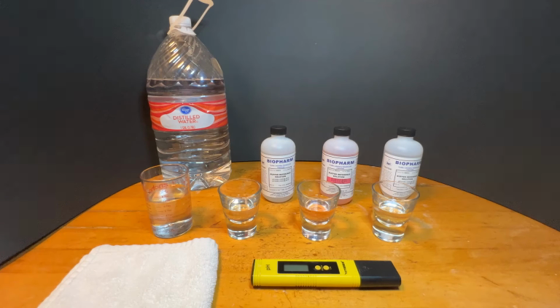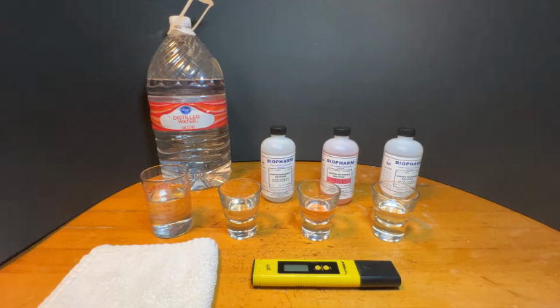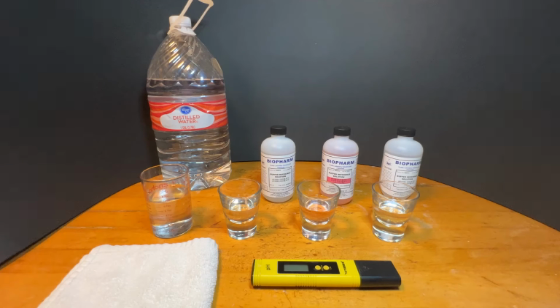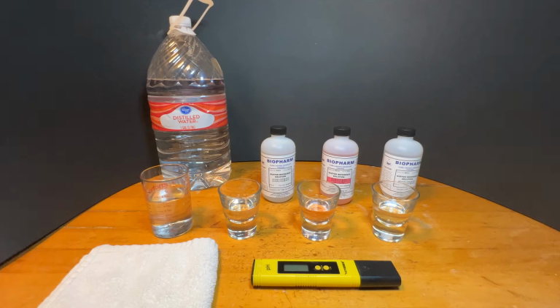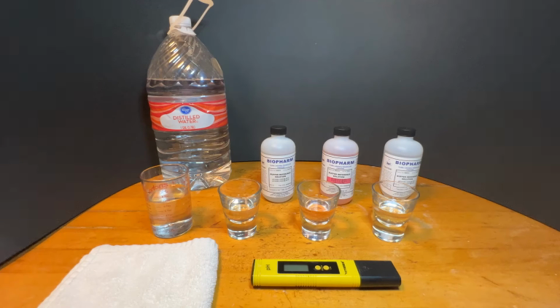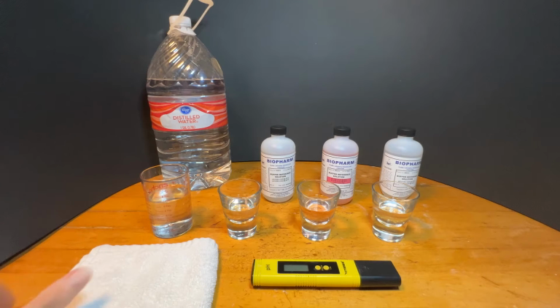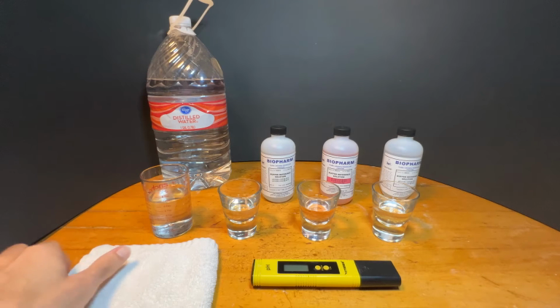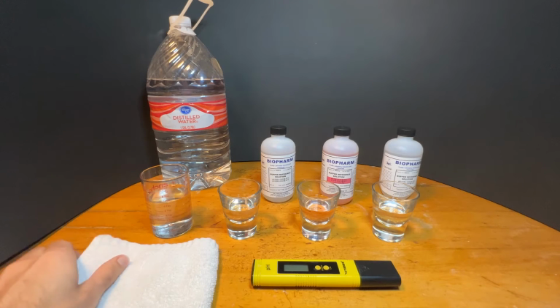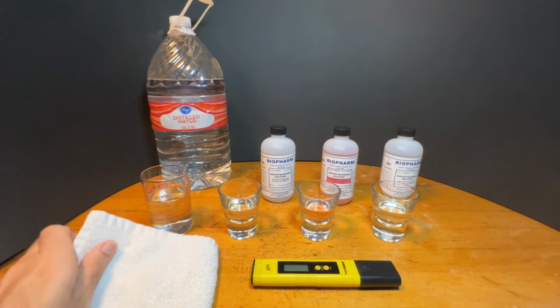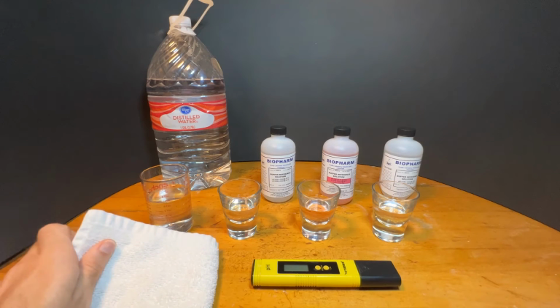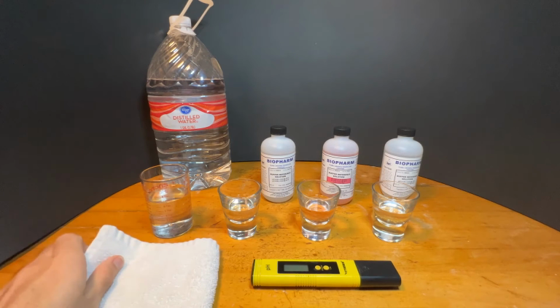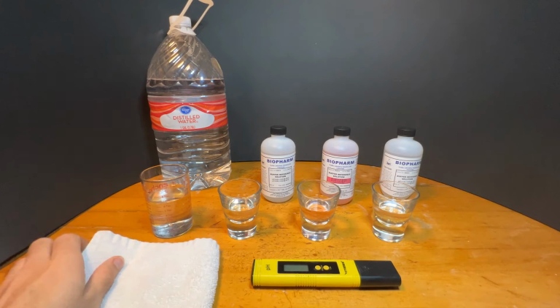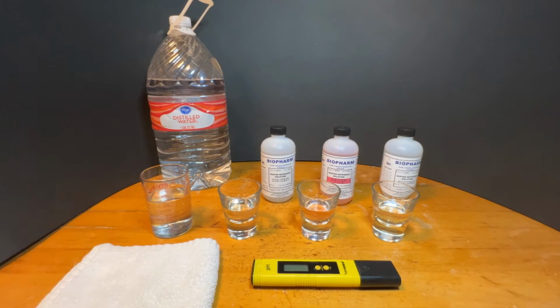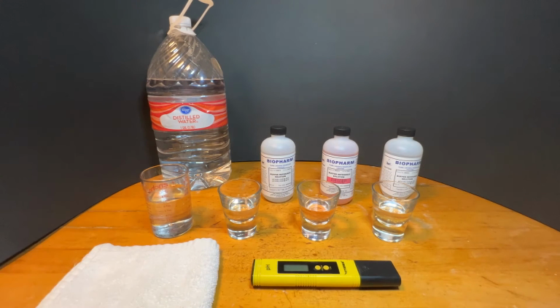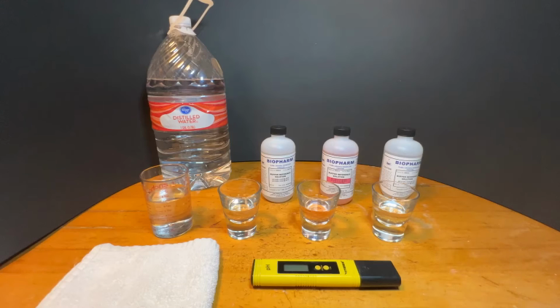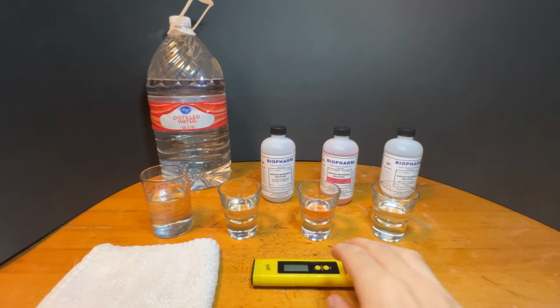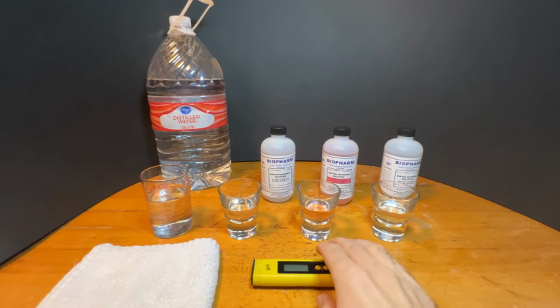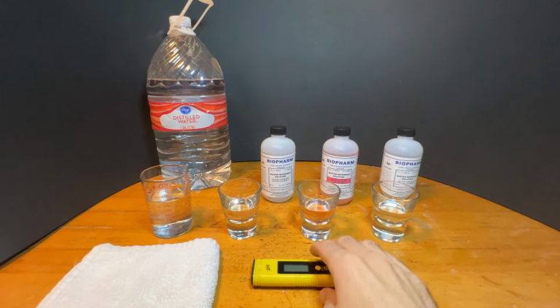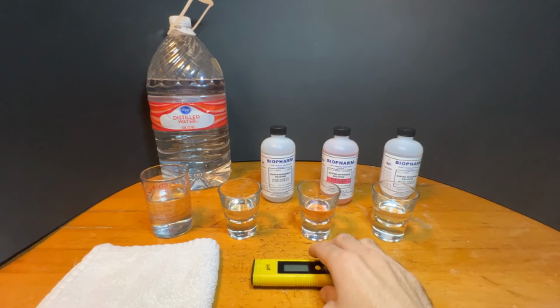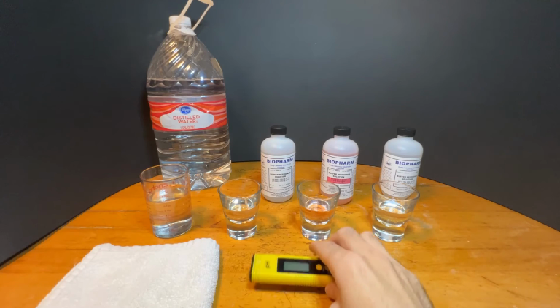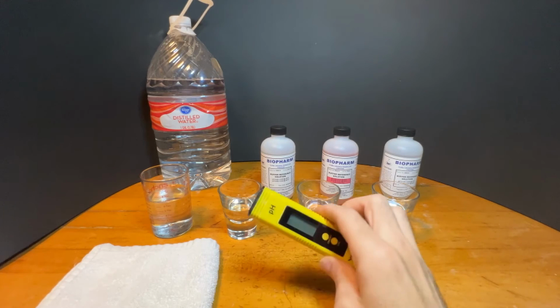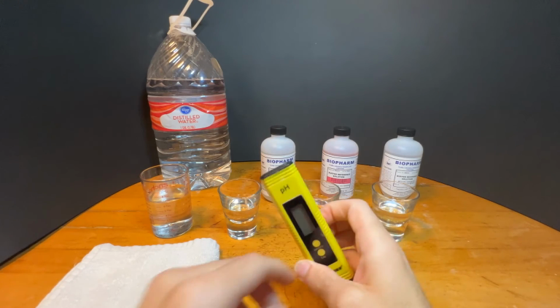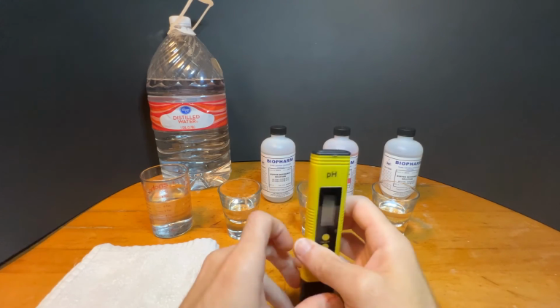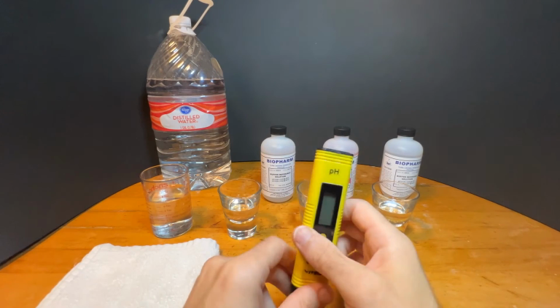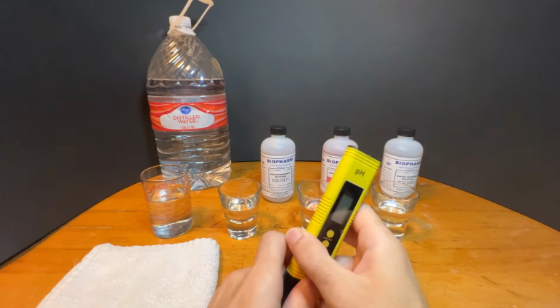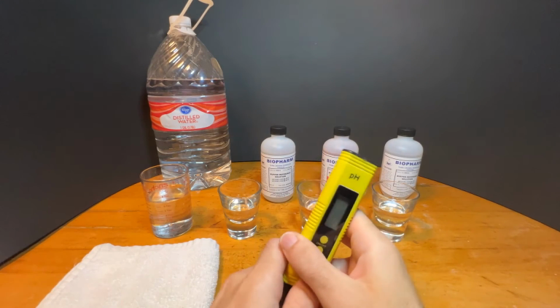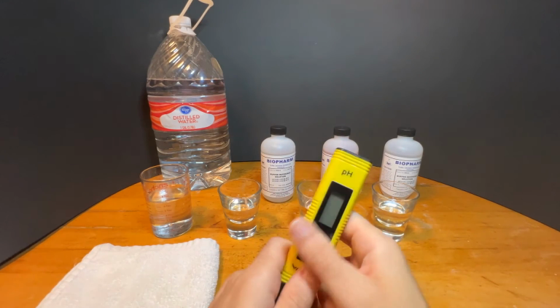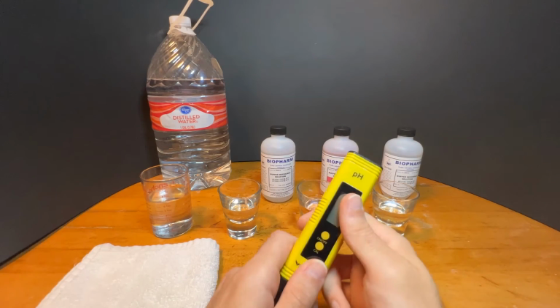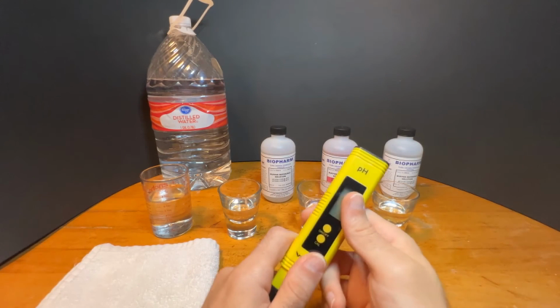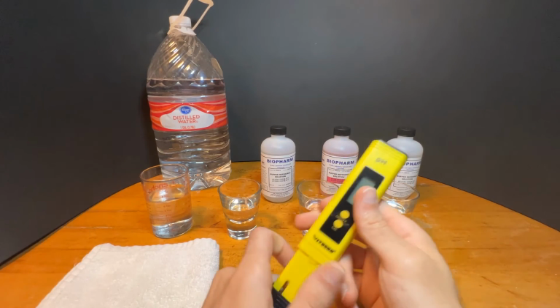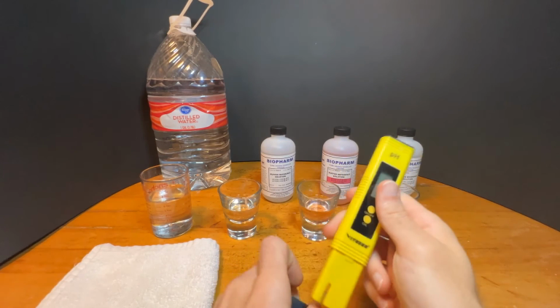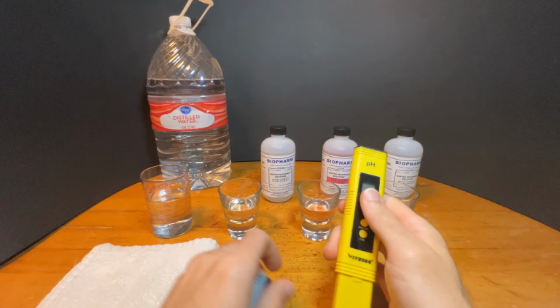Be sure to have a clean dry cloth nearby. Let's start by rinsing off the PH meter in distilled water, then shaking it and drying it off.